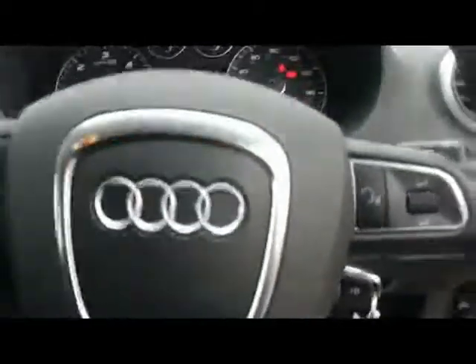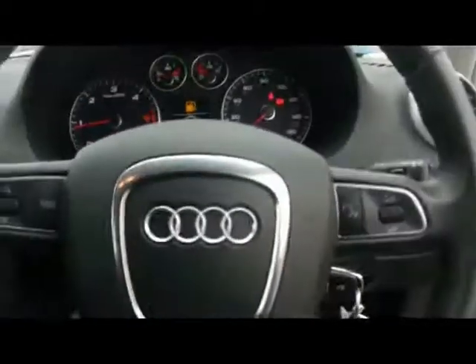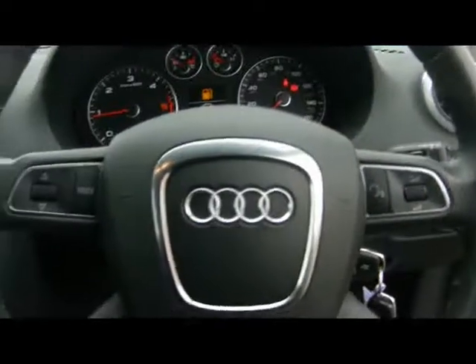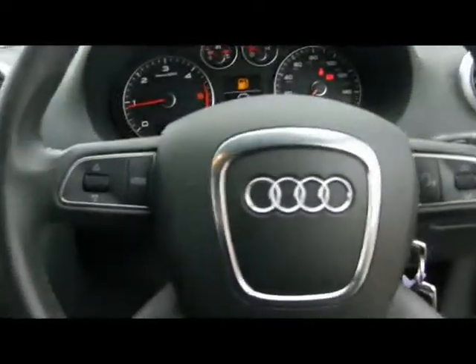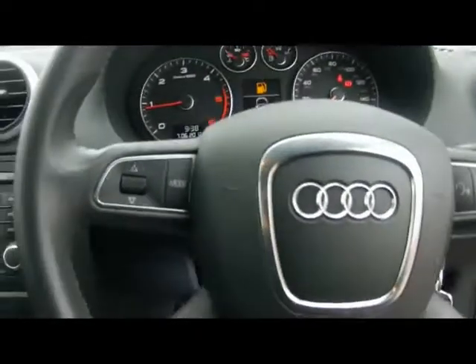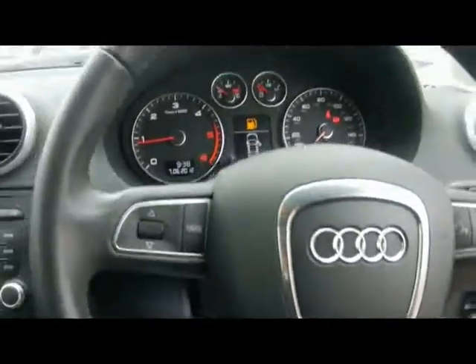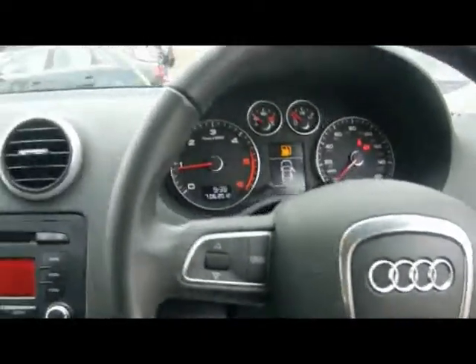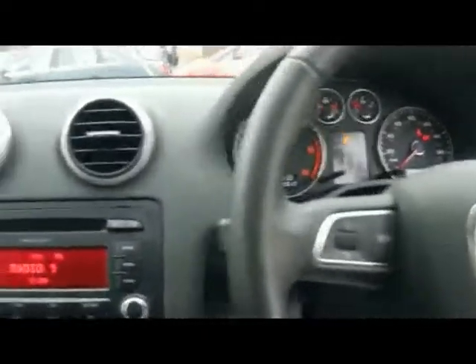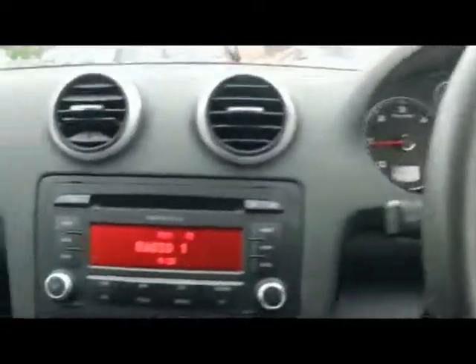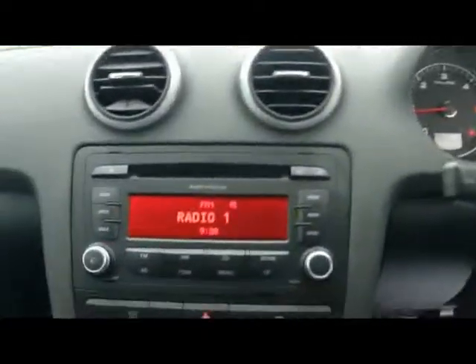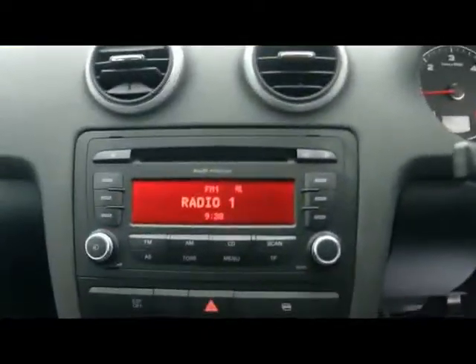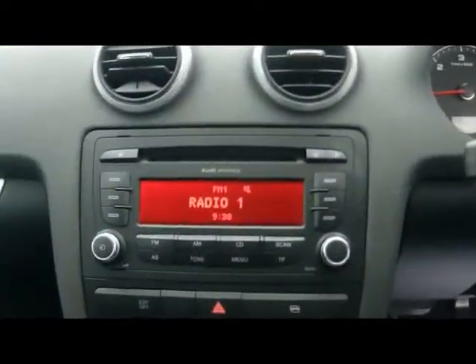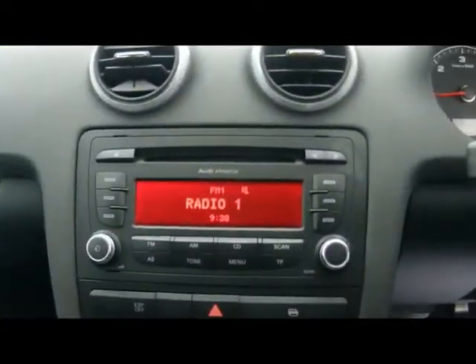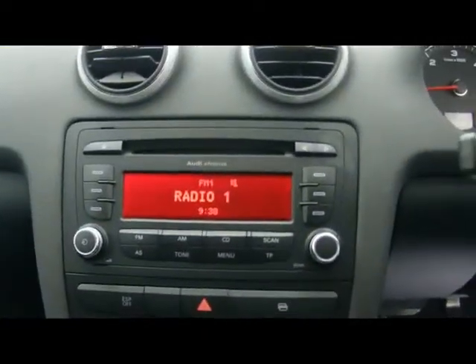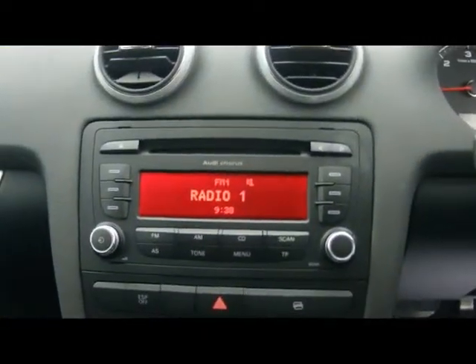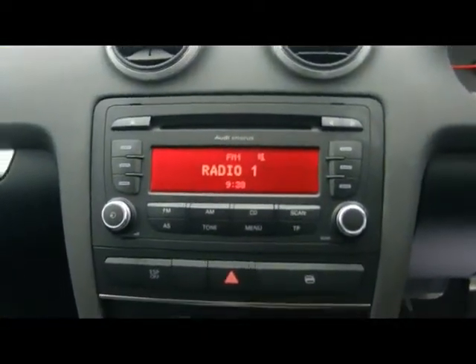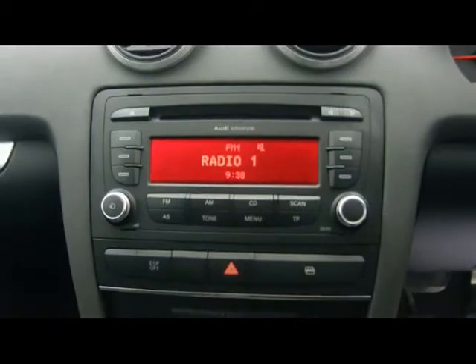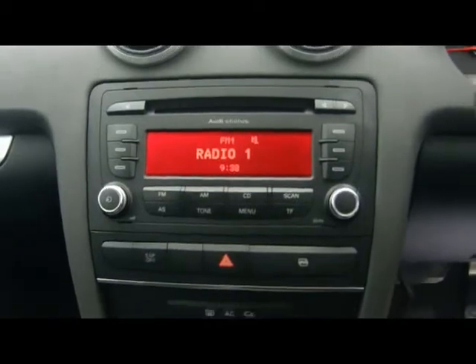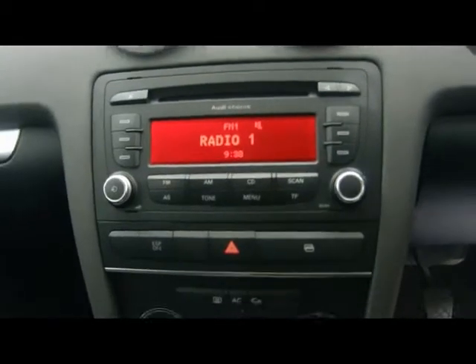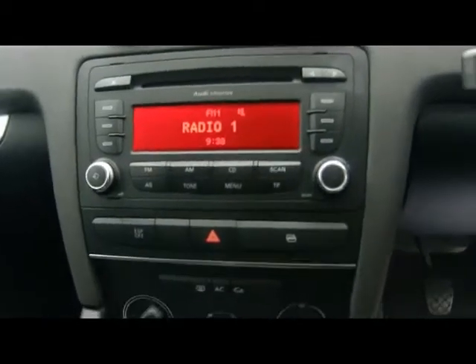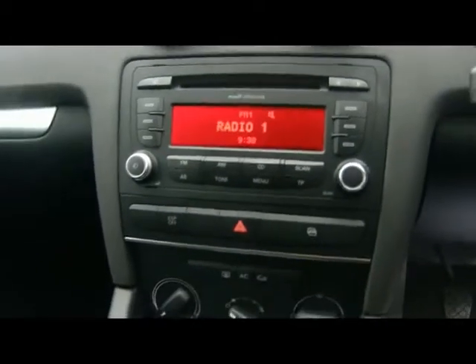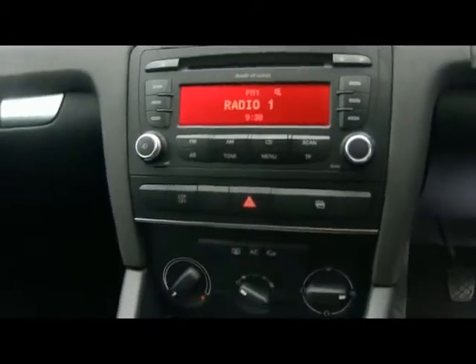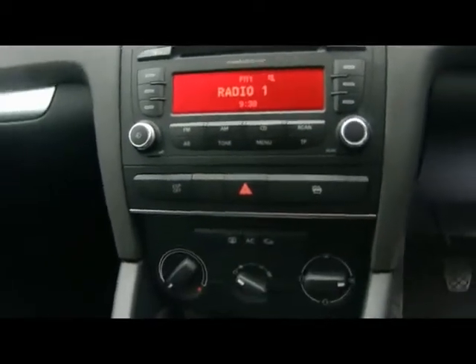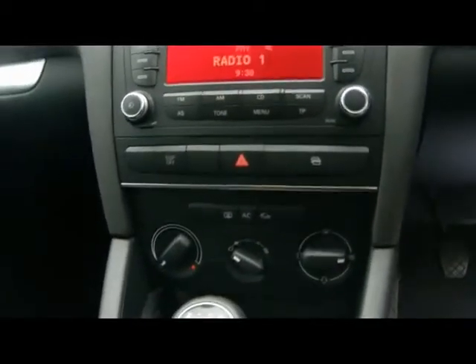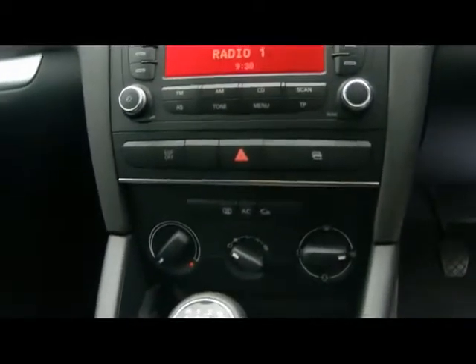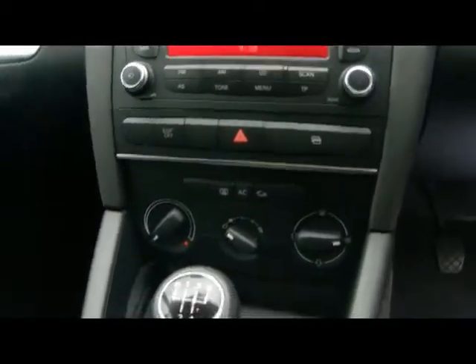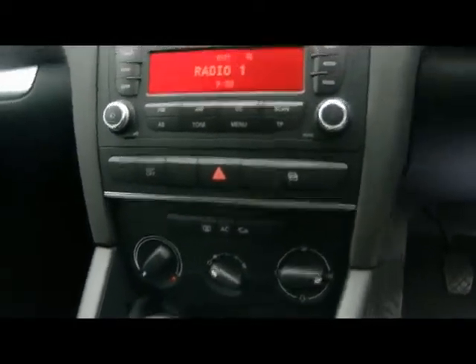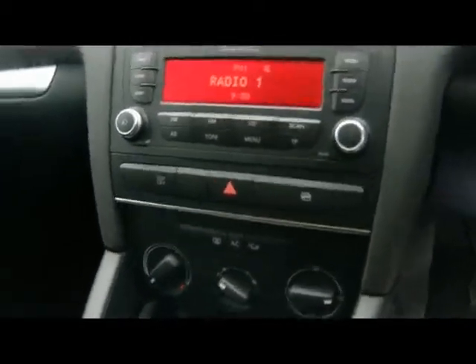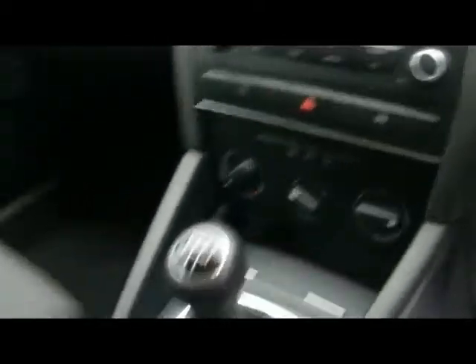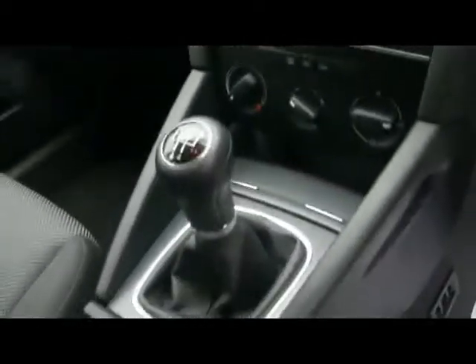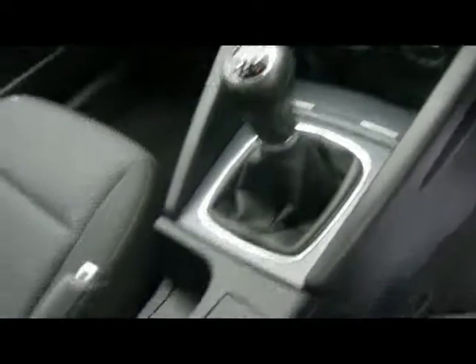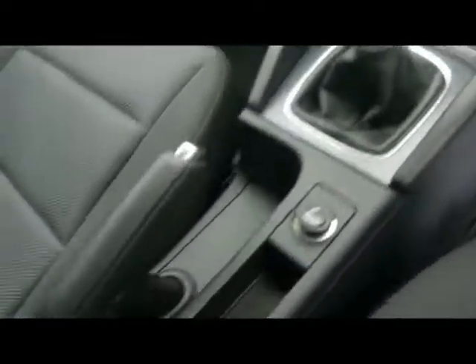We've got a multi-function steering wheel, Audi Chorus radio and CD player, air conditioning, and various other cup holders and storage compartments in the centre console.